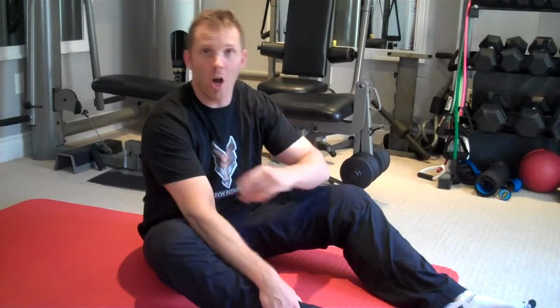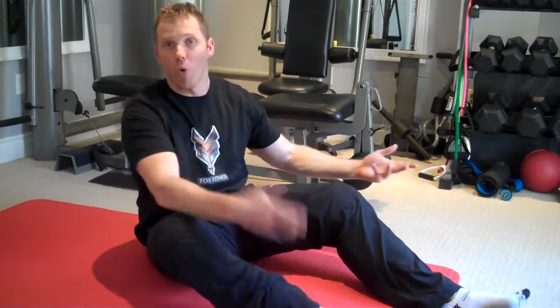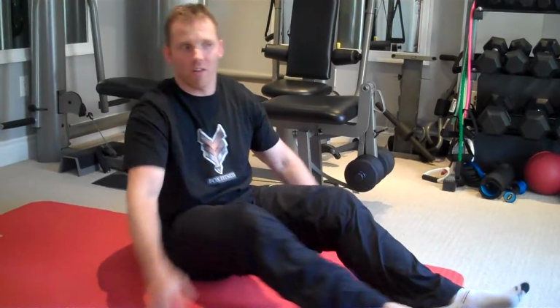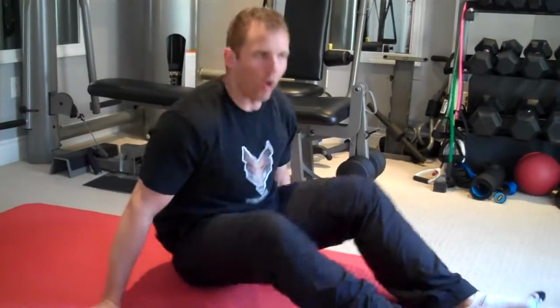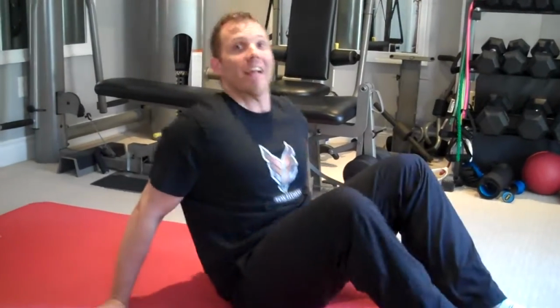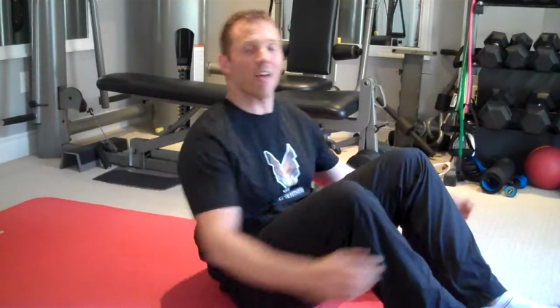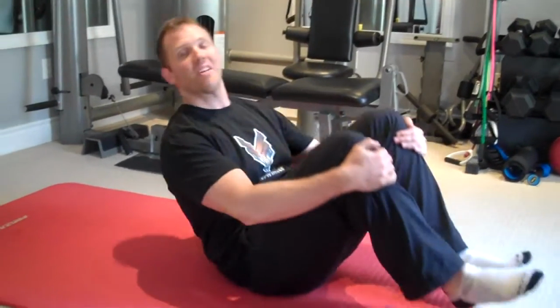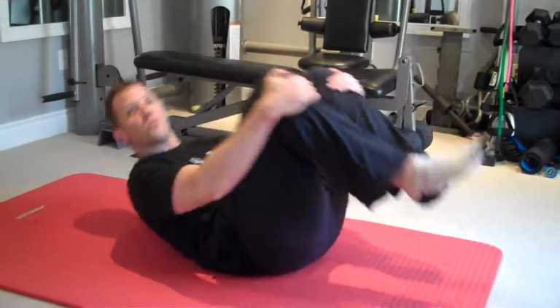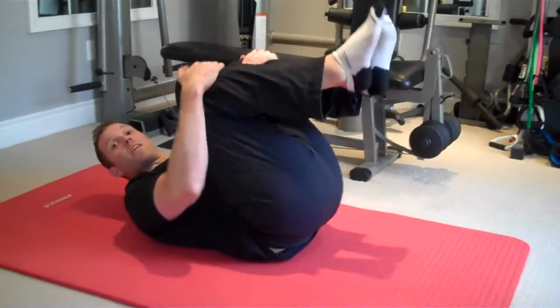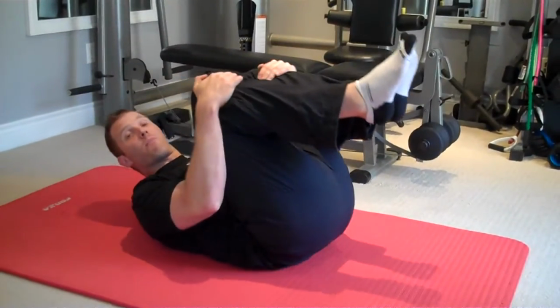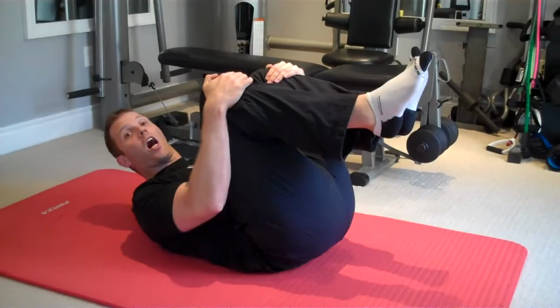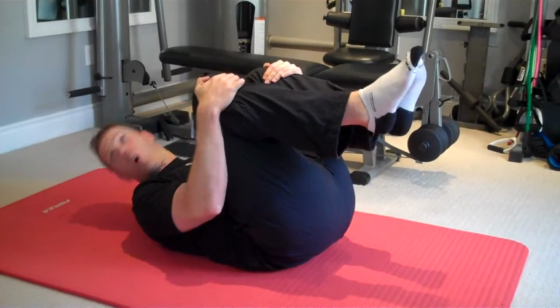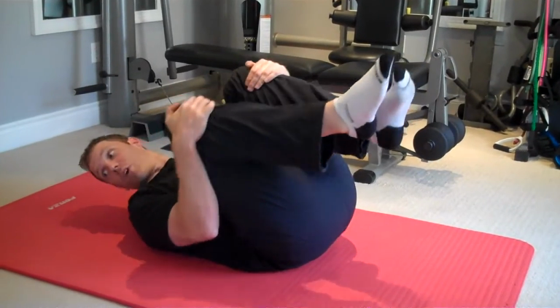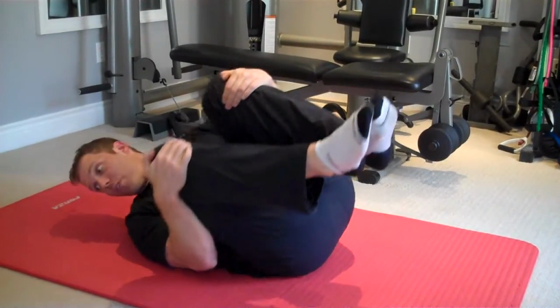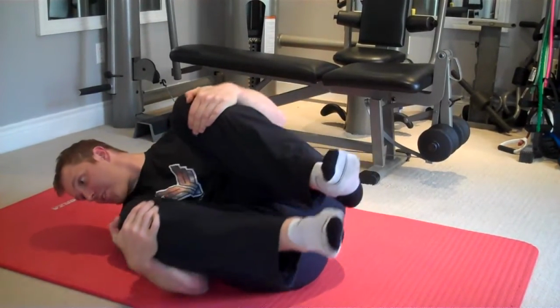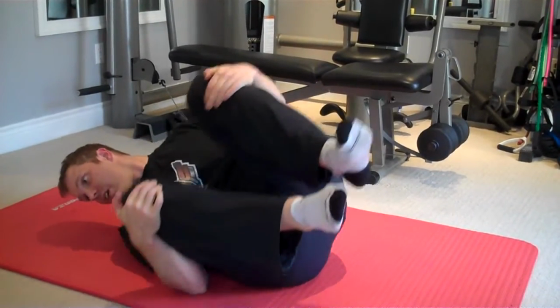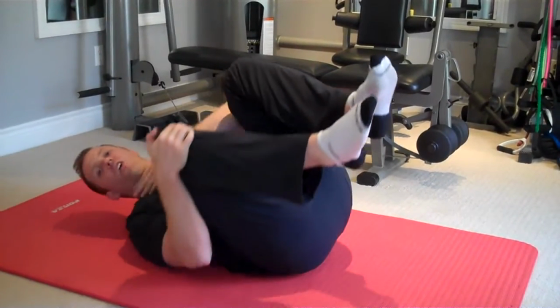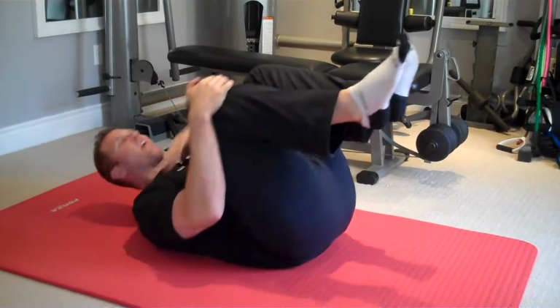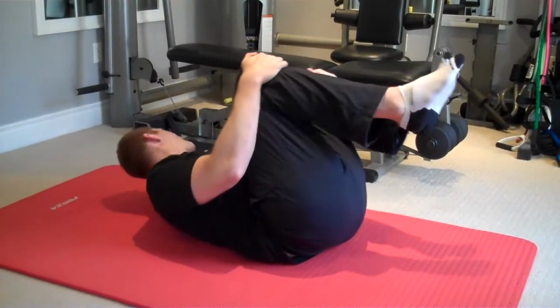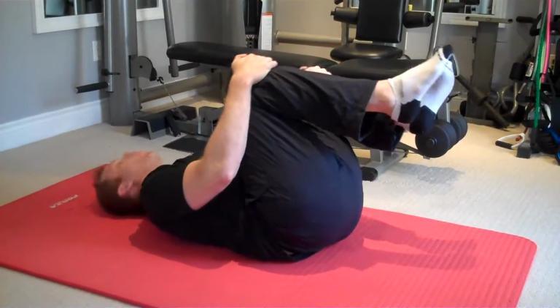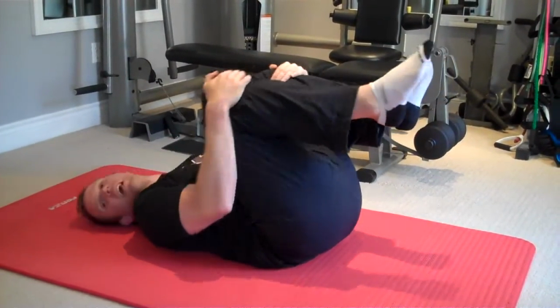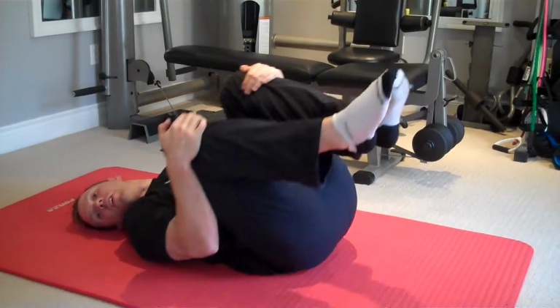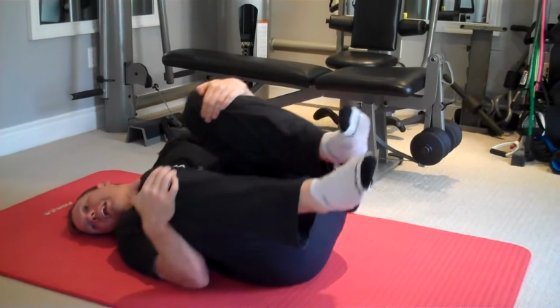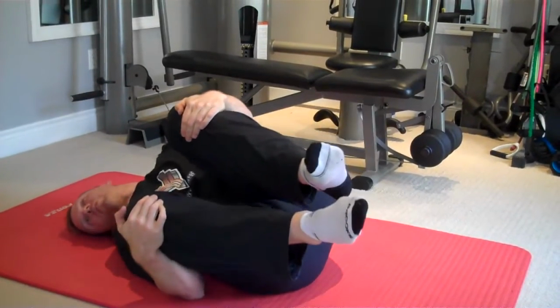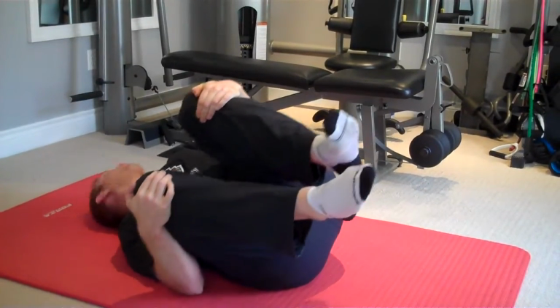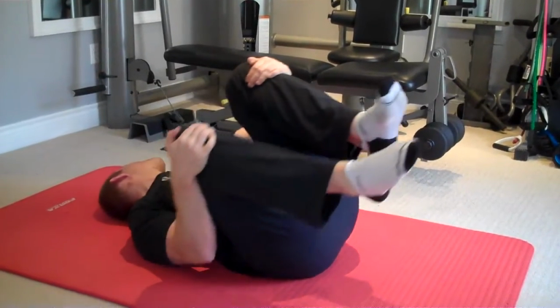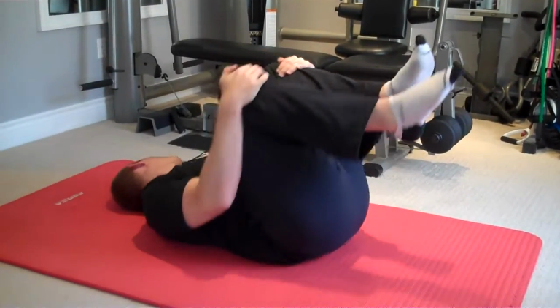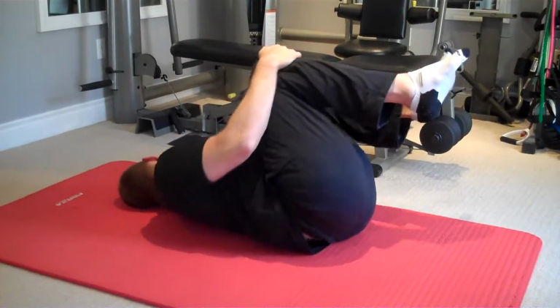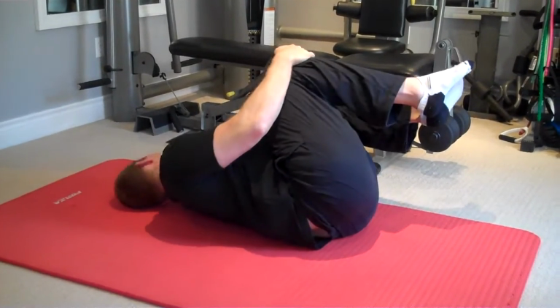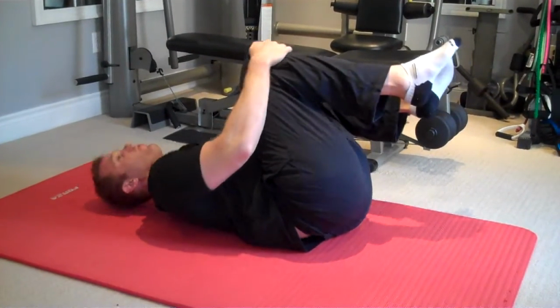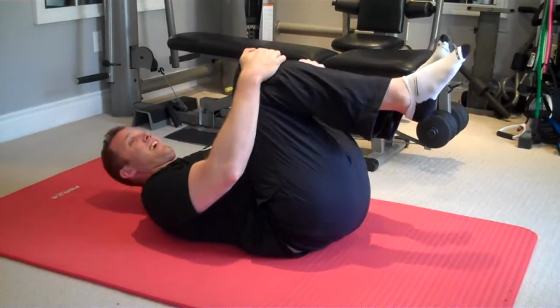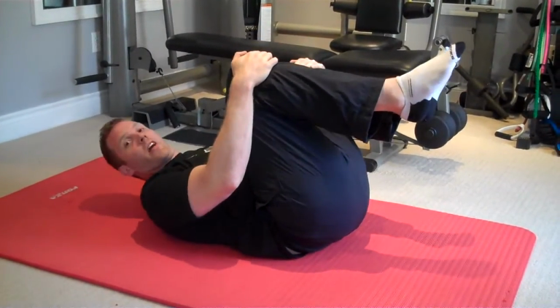A common form error is not letting your head relax down. A lot of times people keep their head up off the ground, which will cause a lot of neck tension. We want to keep the head relaxed on the floor and just be mobilizing the neck region, not tensioning it.